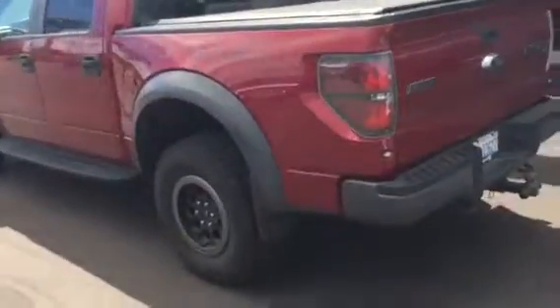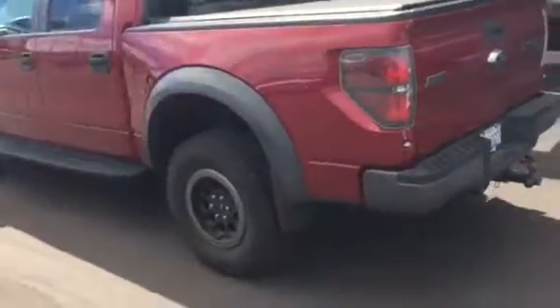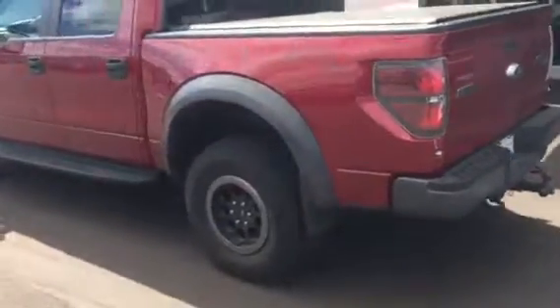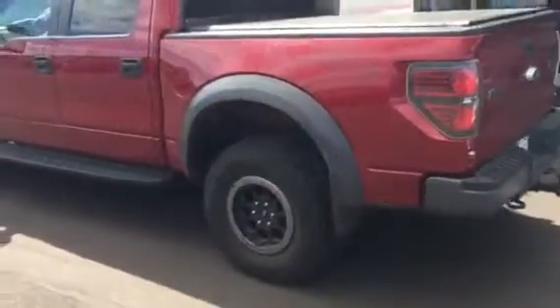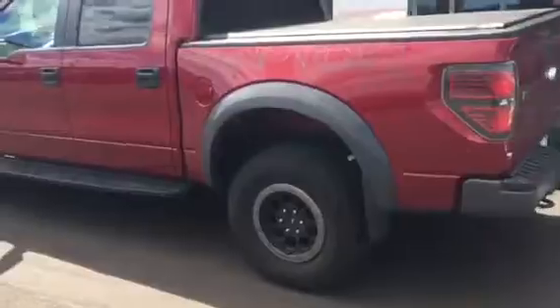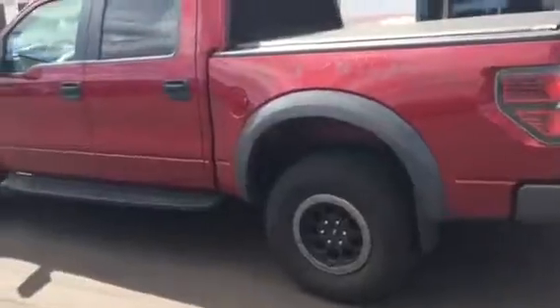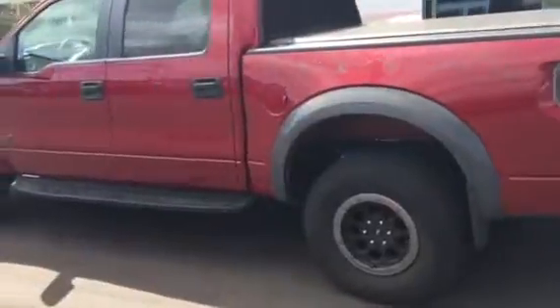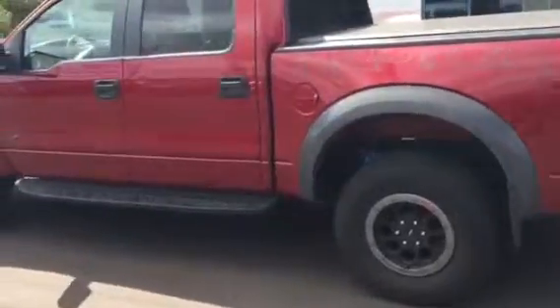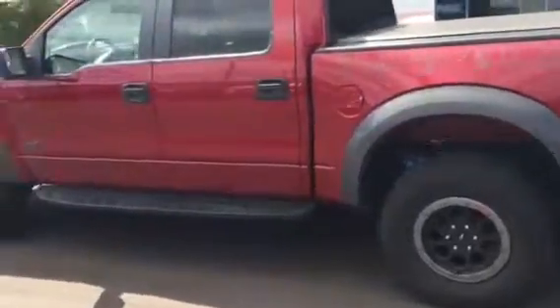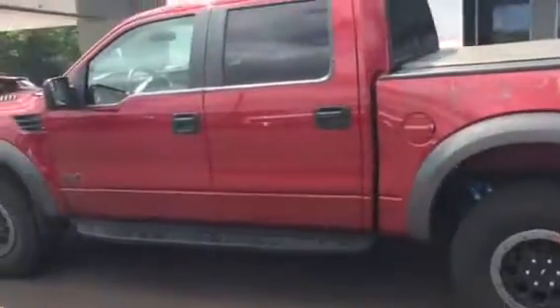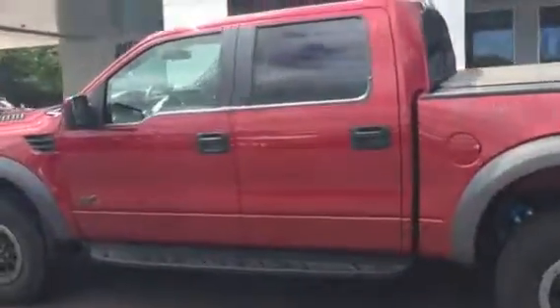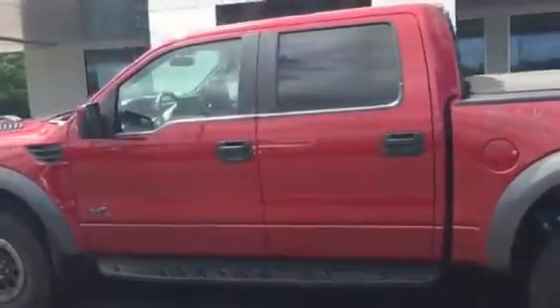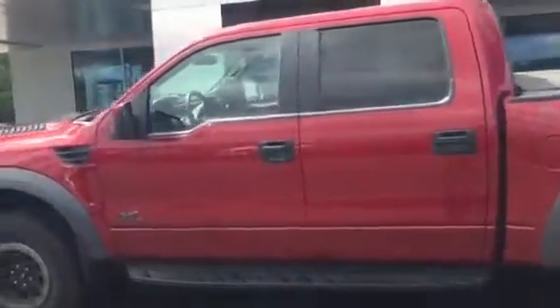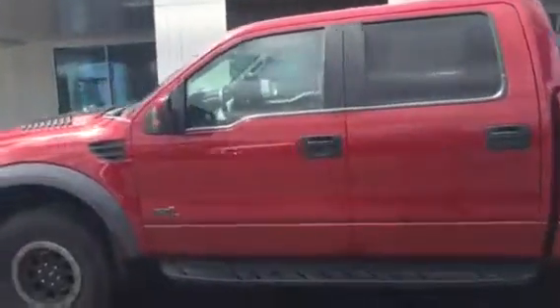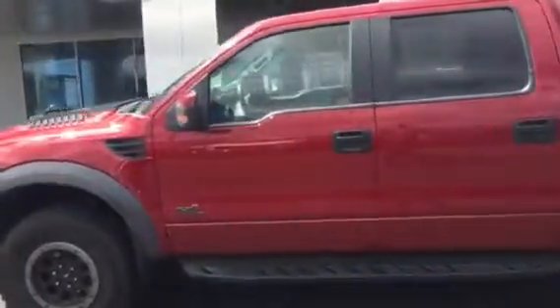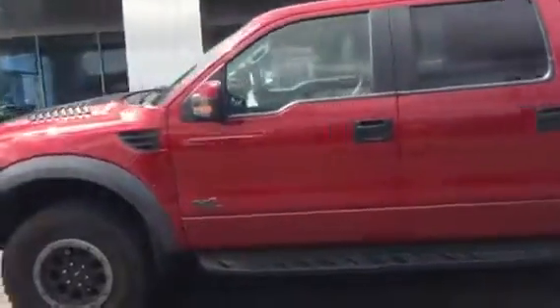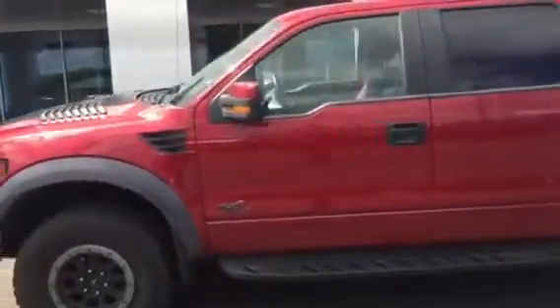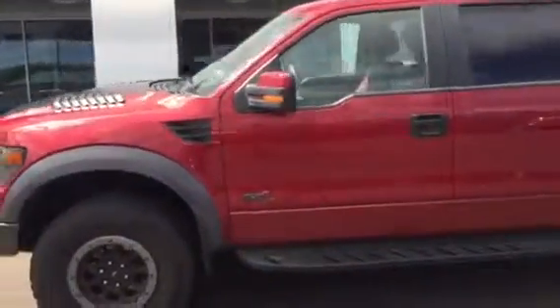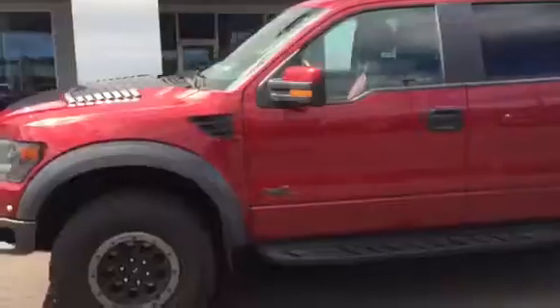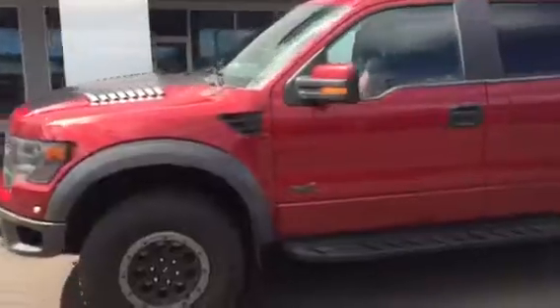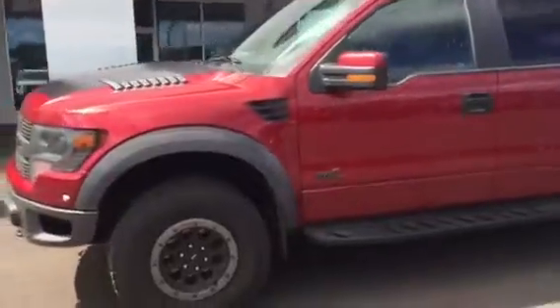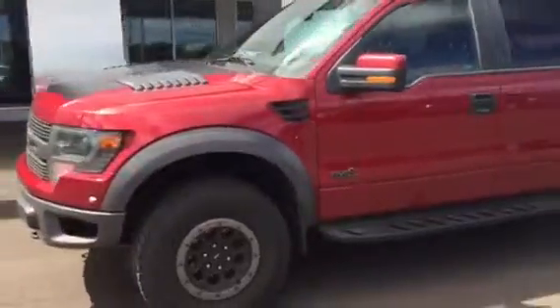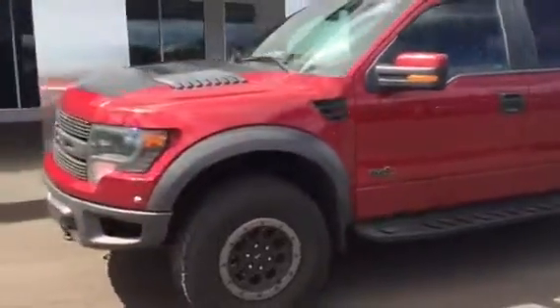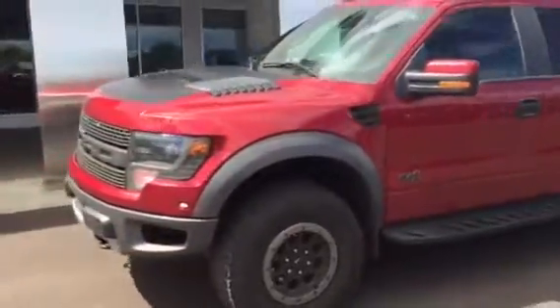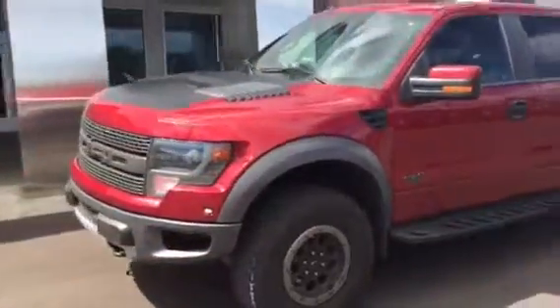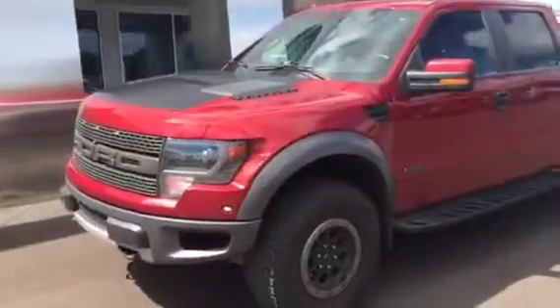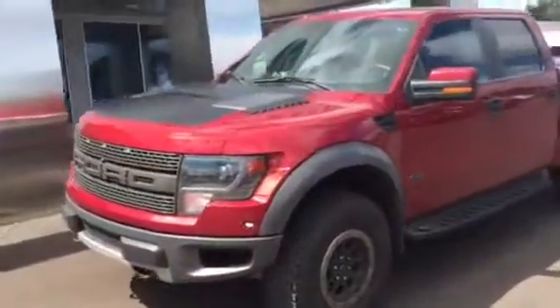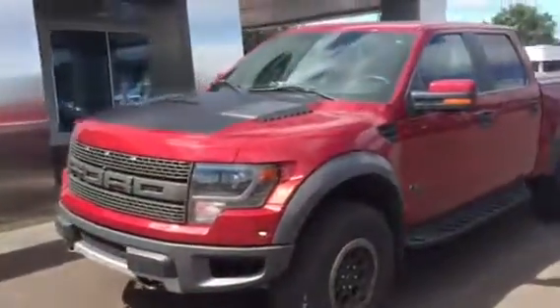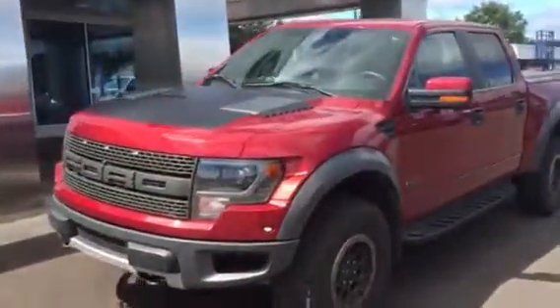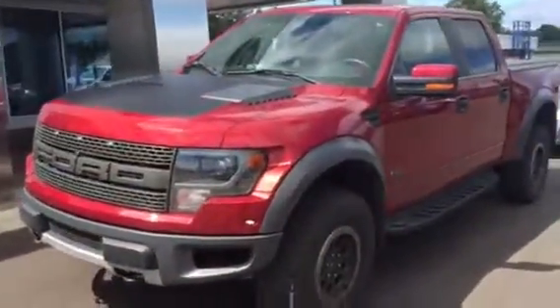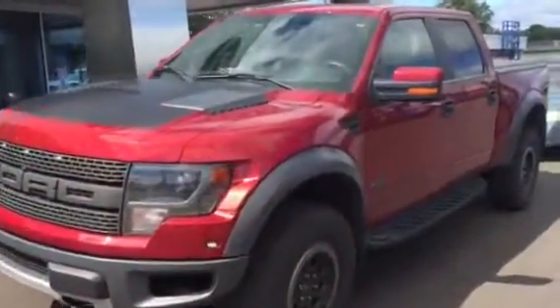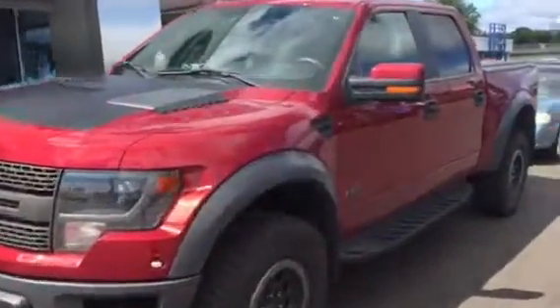This is a rare Special Edition package with unique beadlocker wheels, in this unique ruby red that was fully available in the Special Edition package, with unique graphics on the hood.